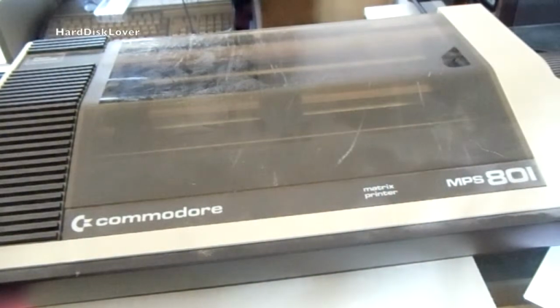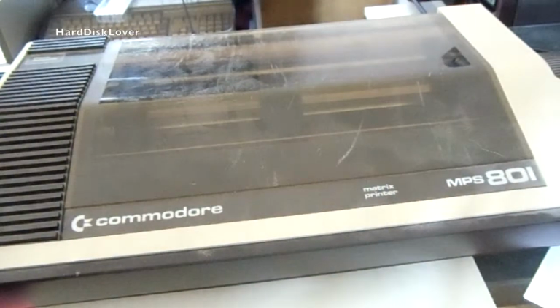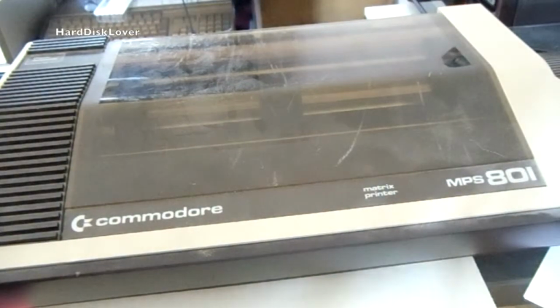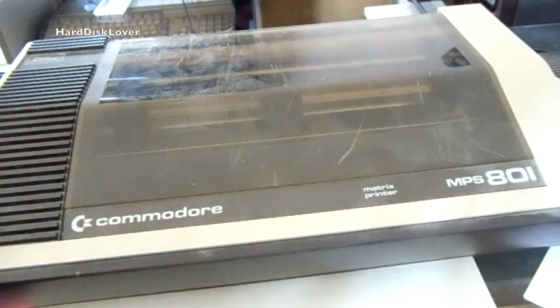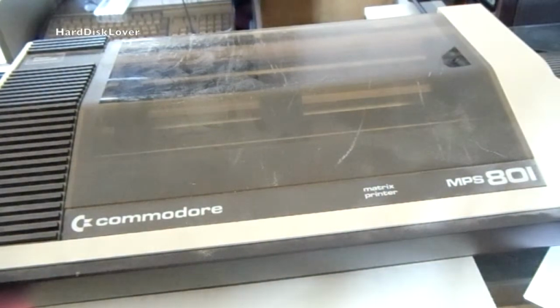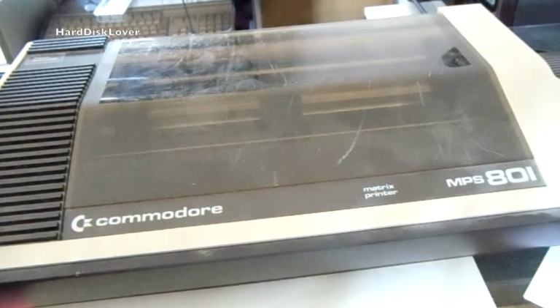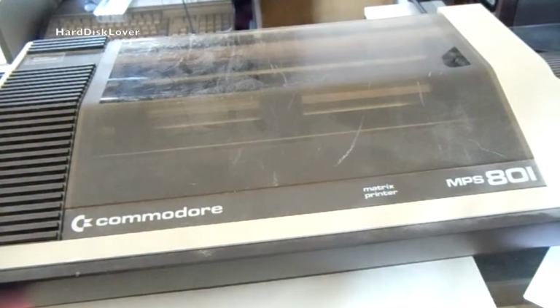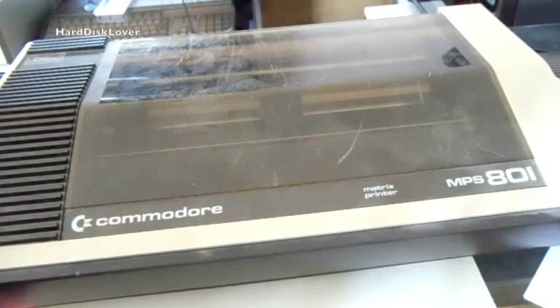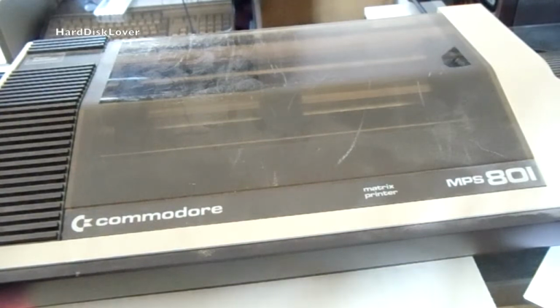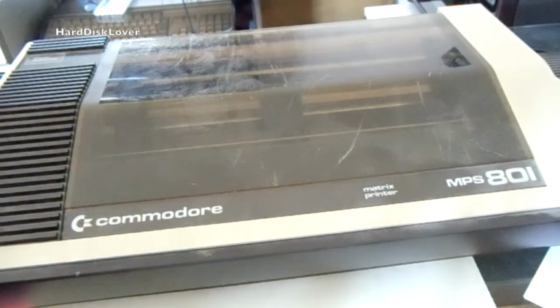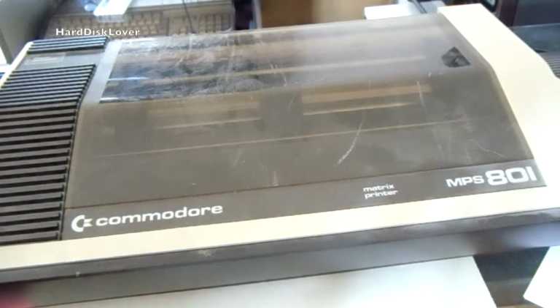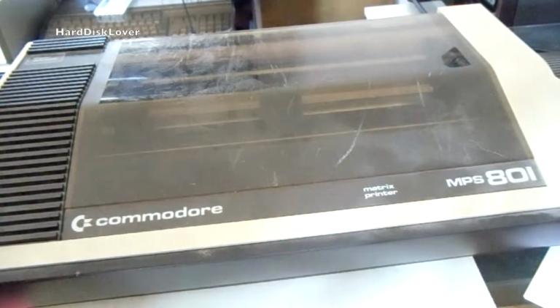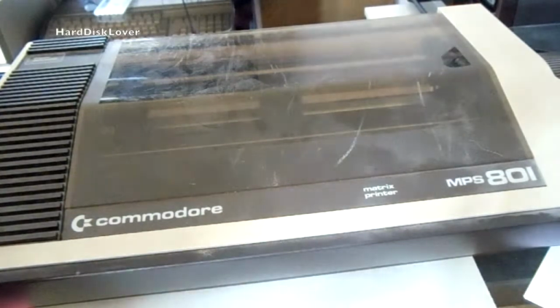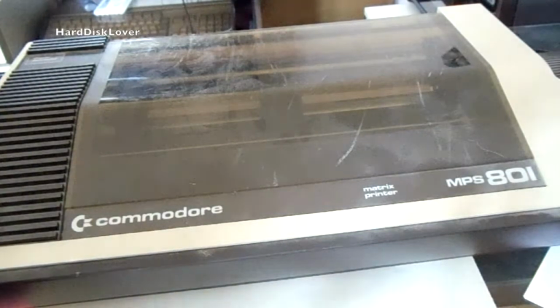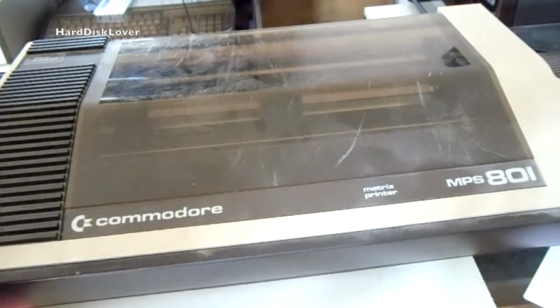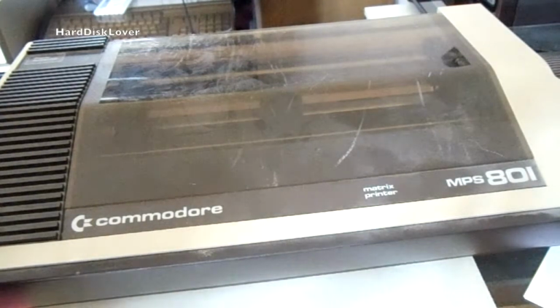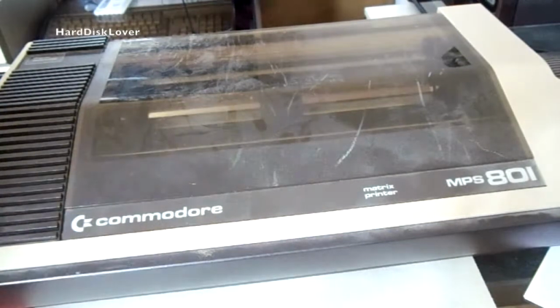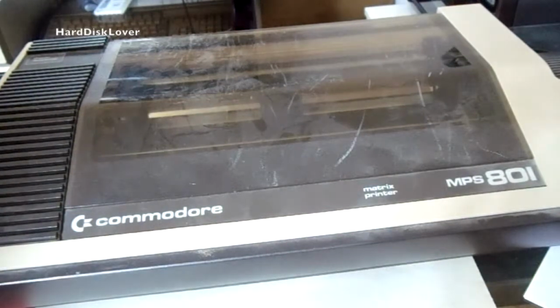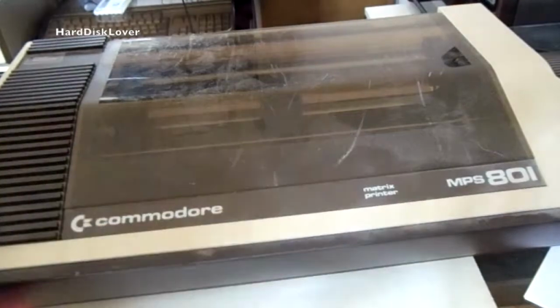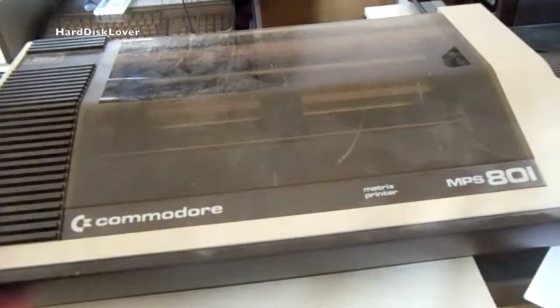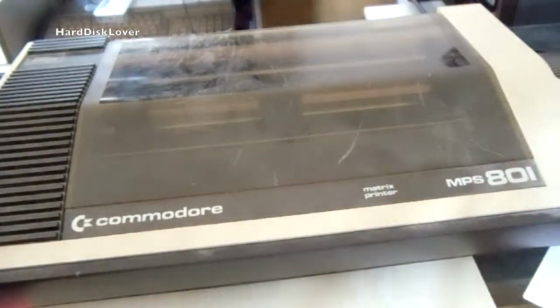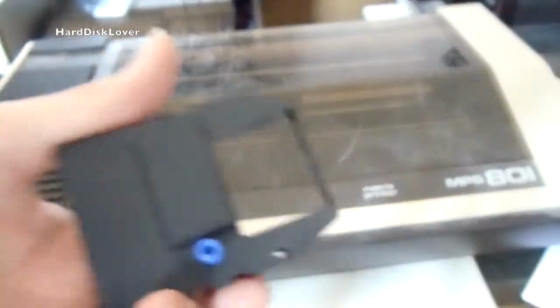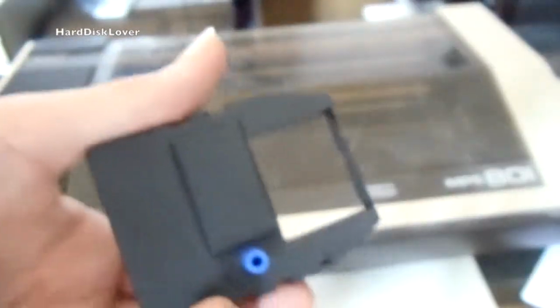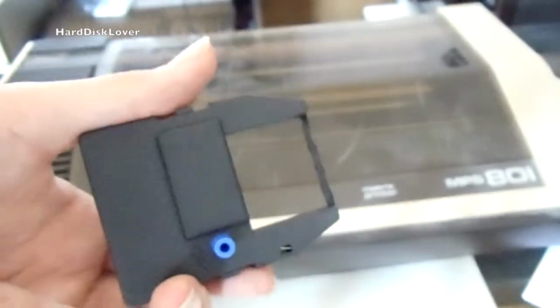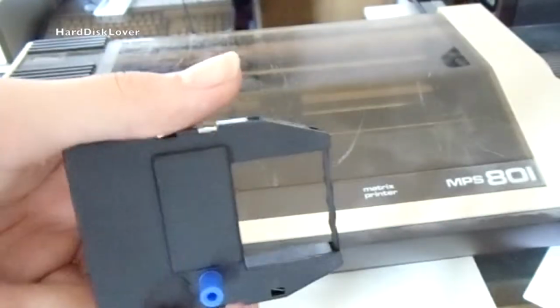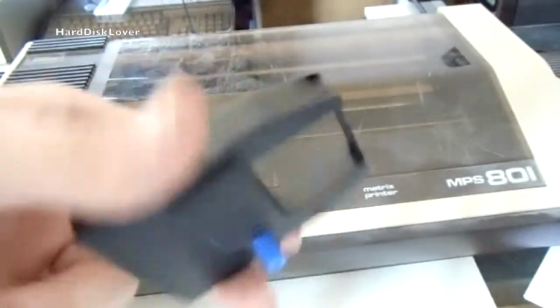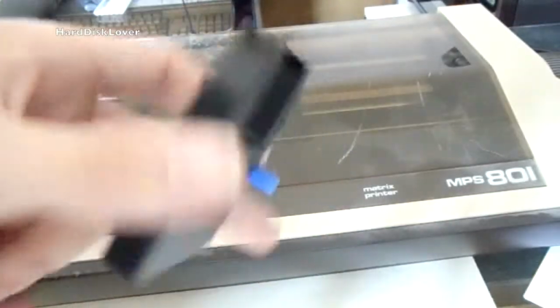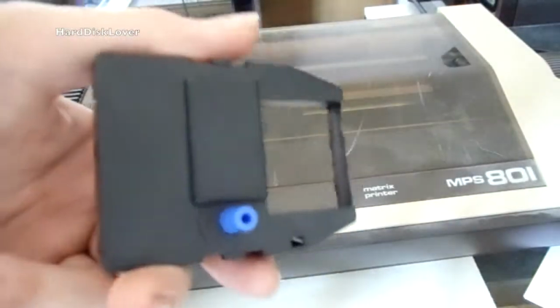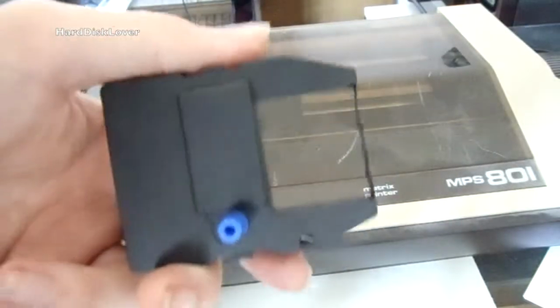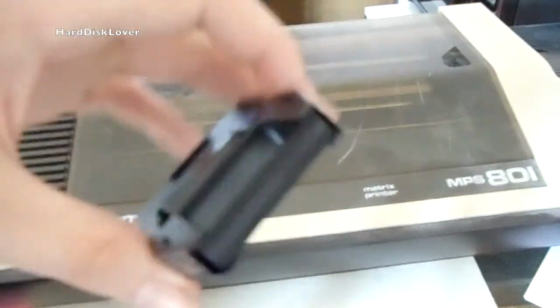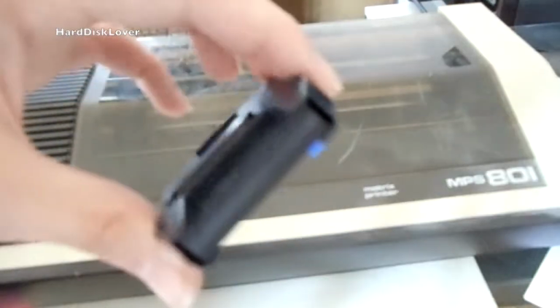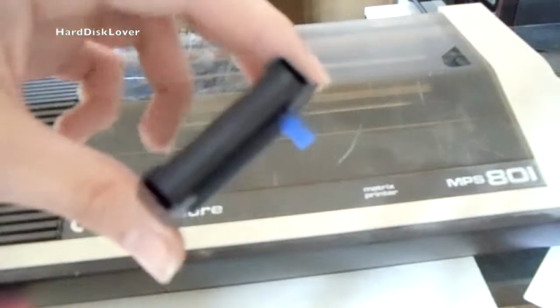I recently managed to get a Commodore MPS 801, which is the dot matrix printer for the Commodore 64. I also got a couple of these ribbon cassettes.